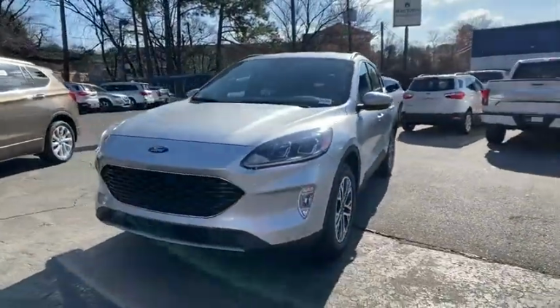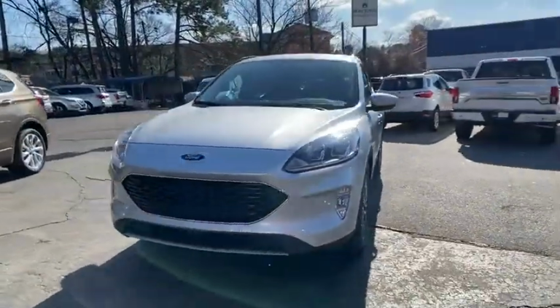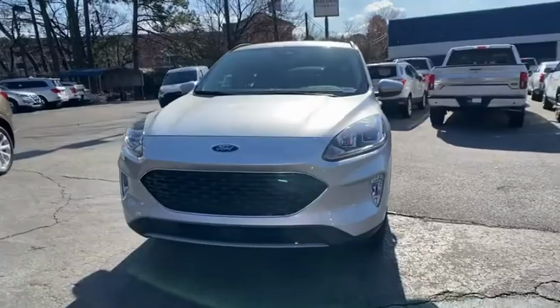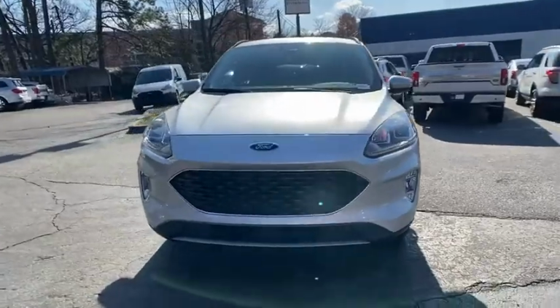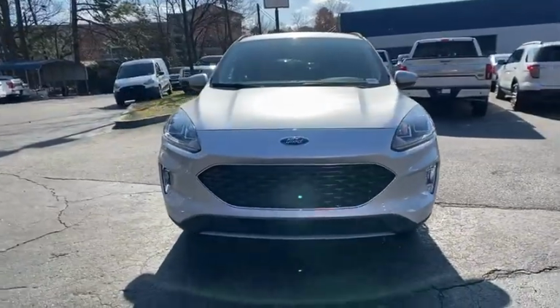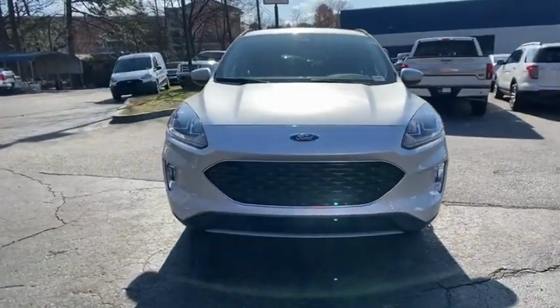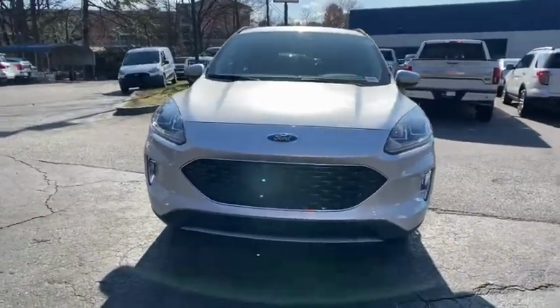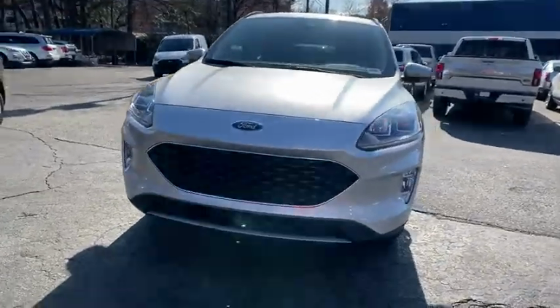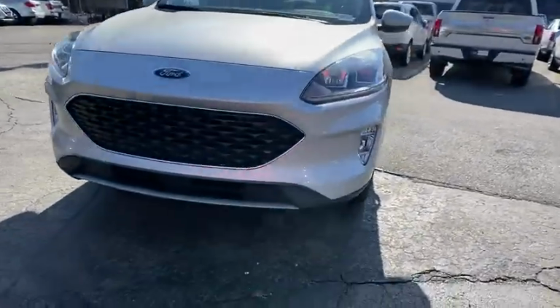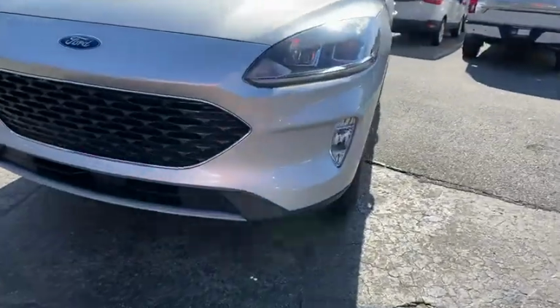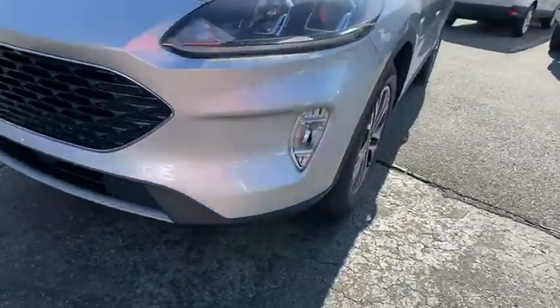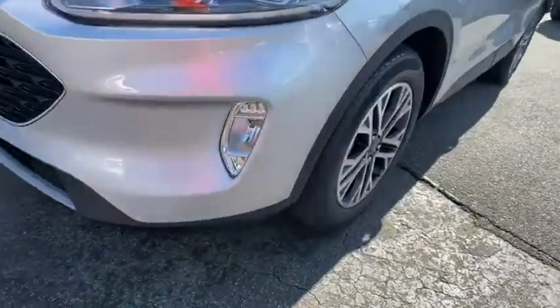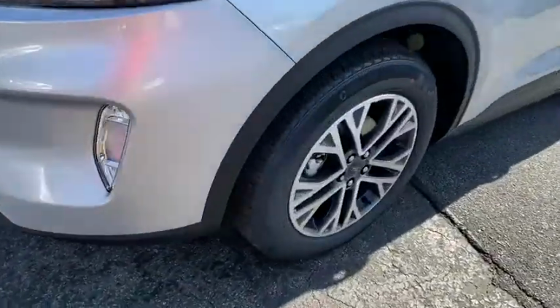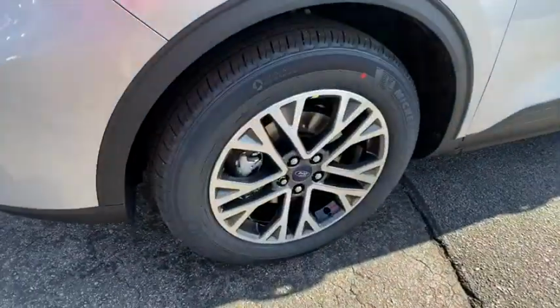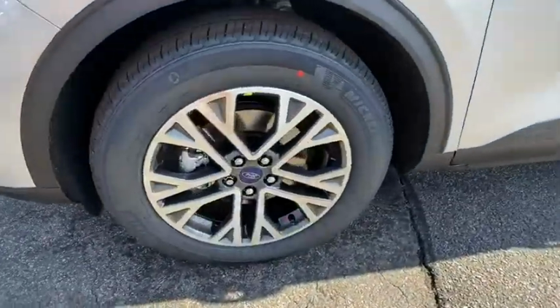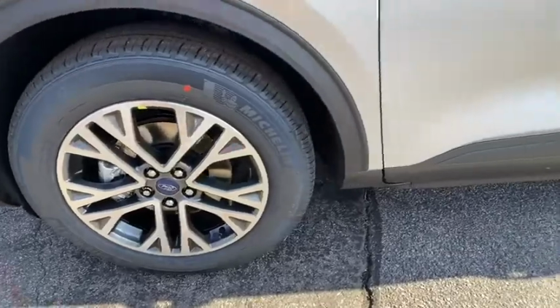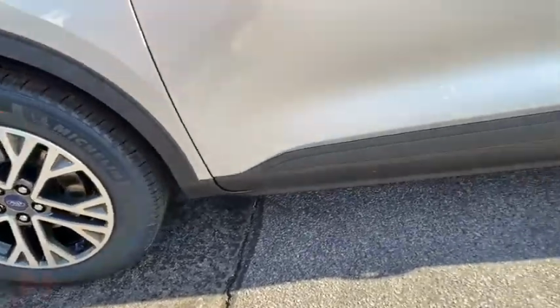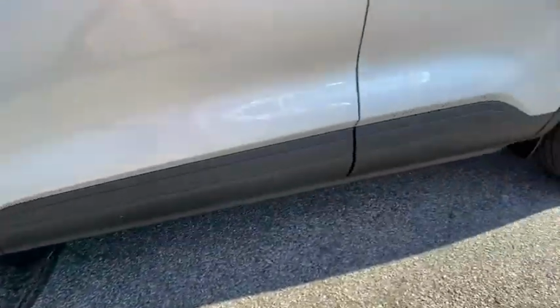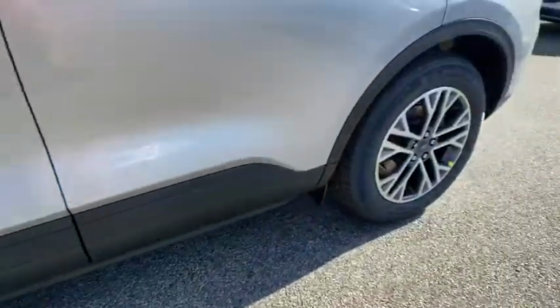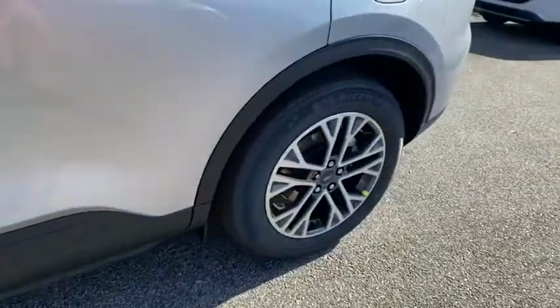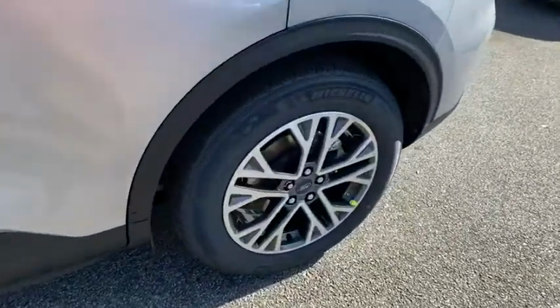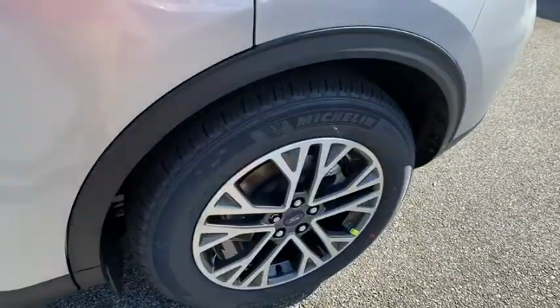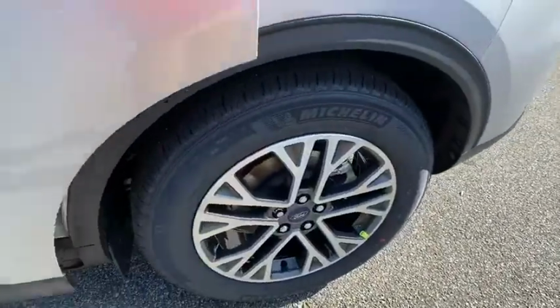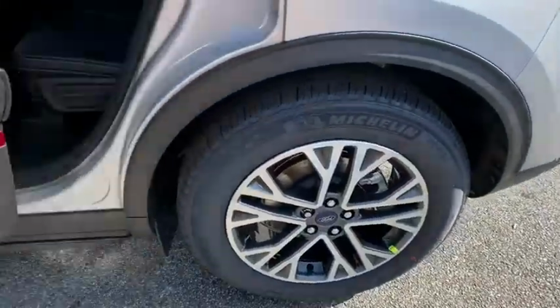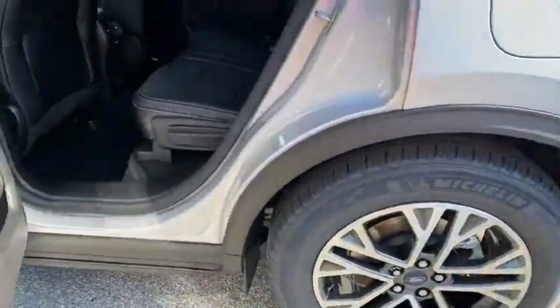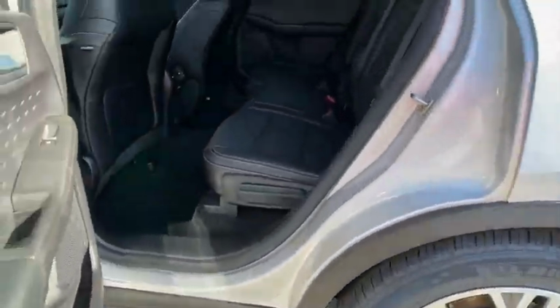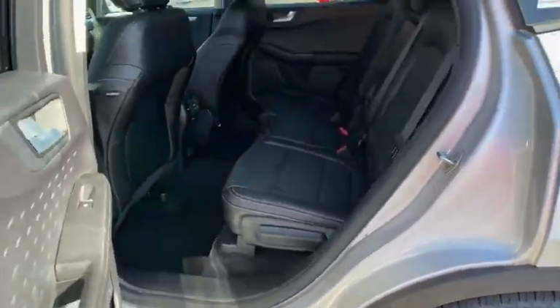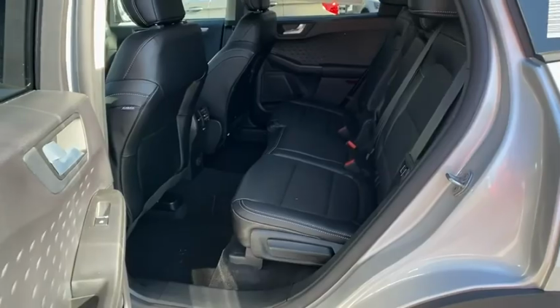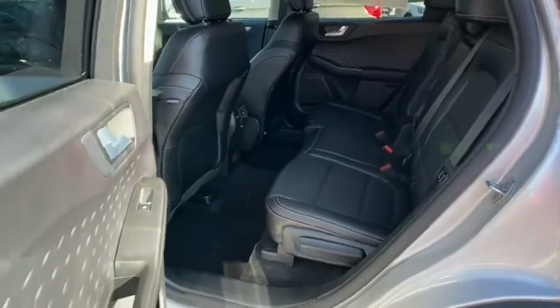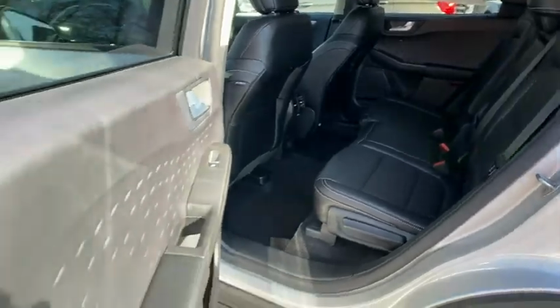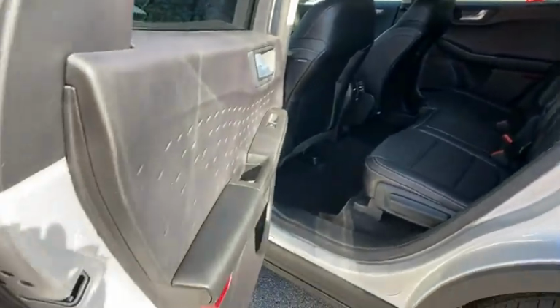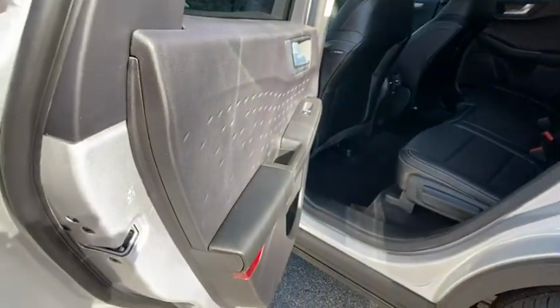Stability control, lane departure warning, leather-wrapped steering wheel, dual airbags, Bluetooth, adjustable steering wheel, power steering, four-wheel disc brakes, keyless start, floor mats, aluminum wheels, cruise control.